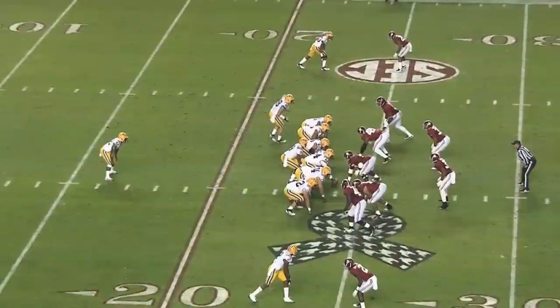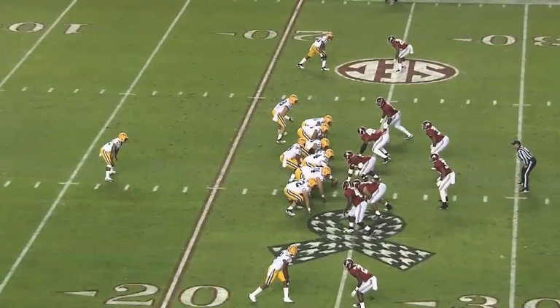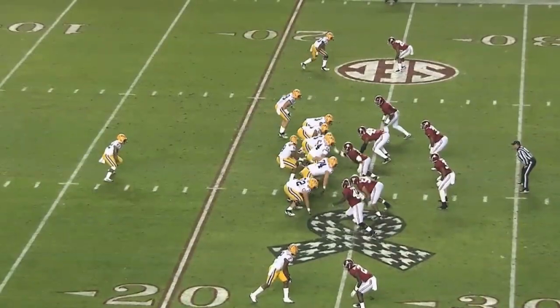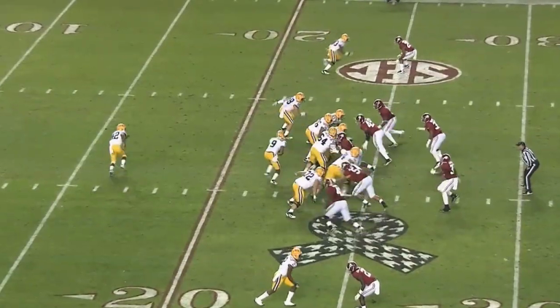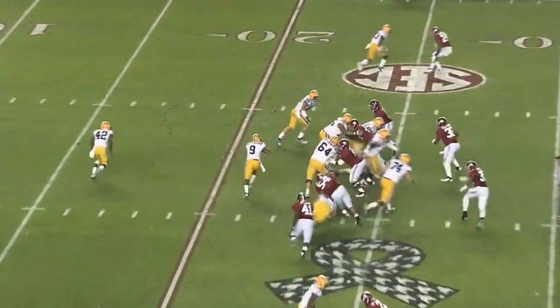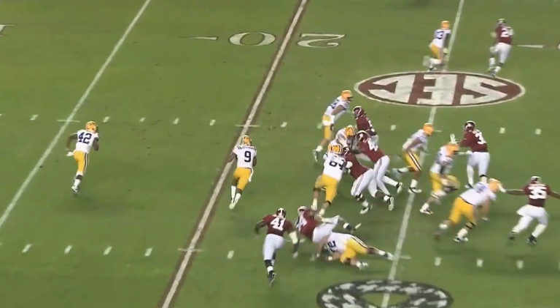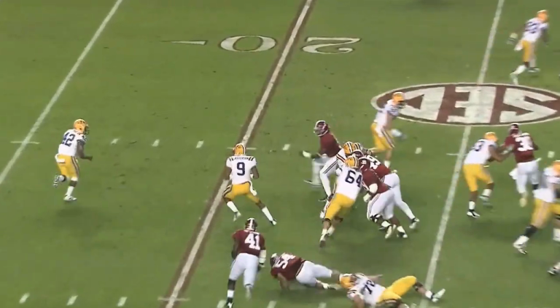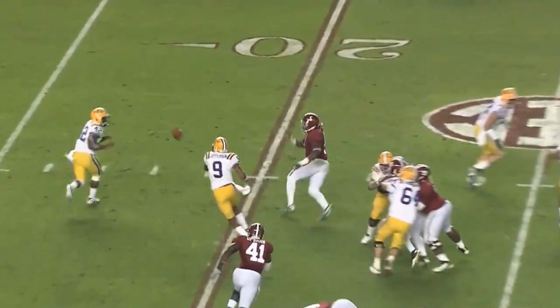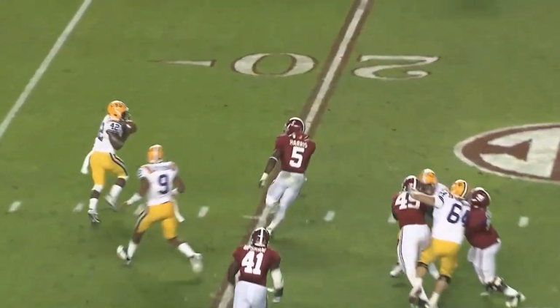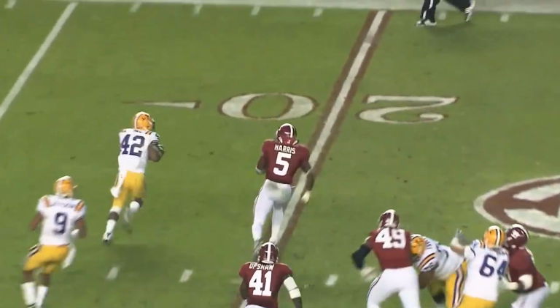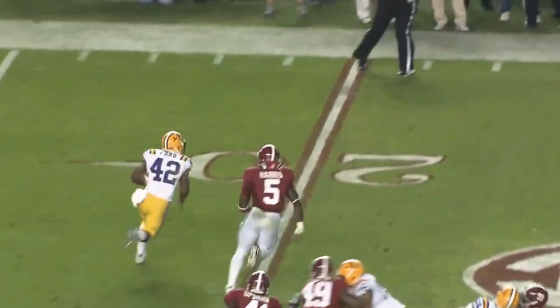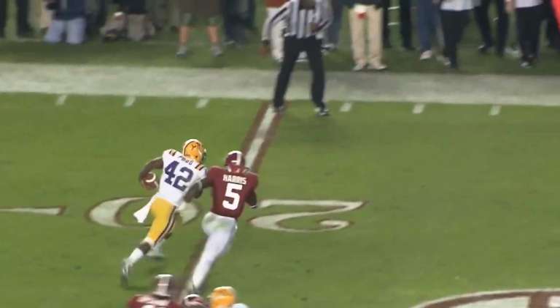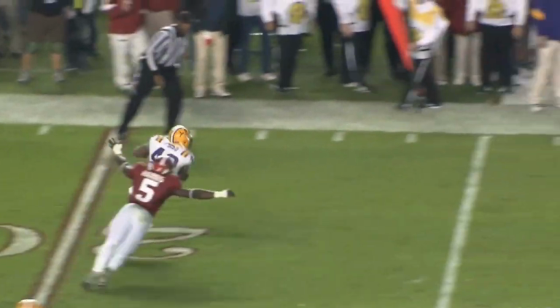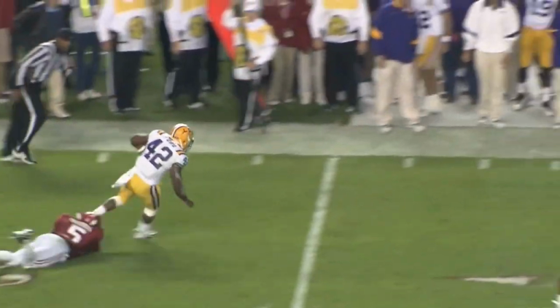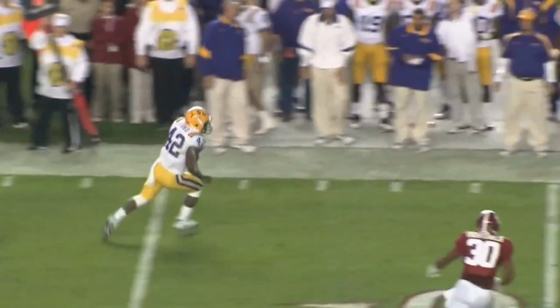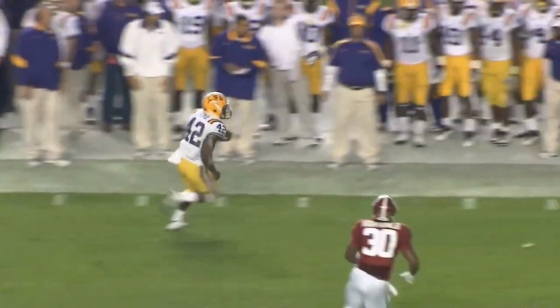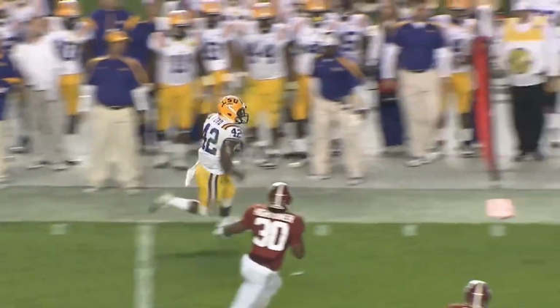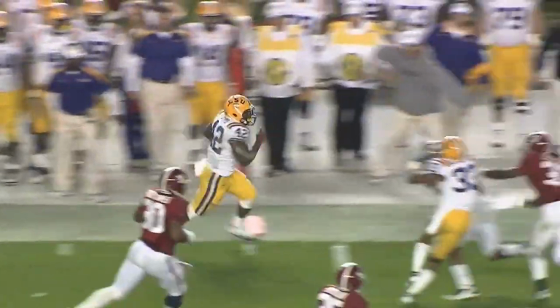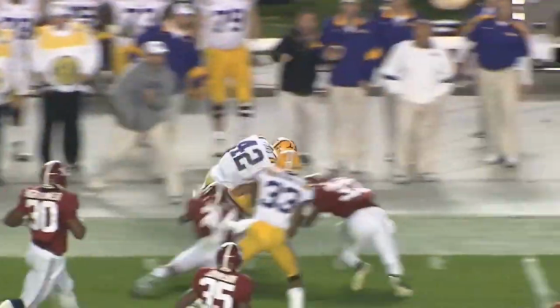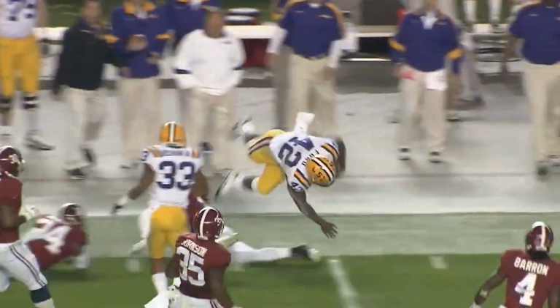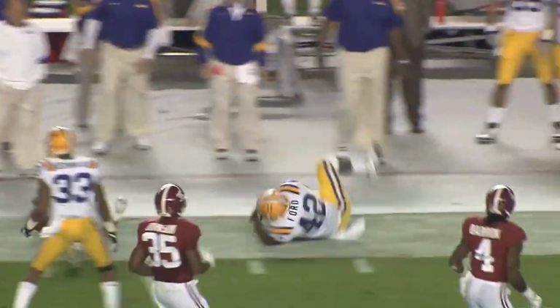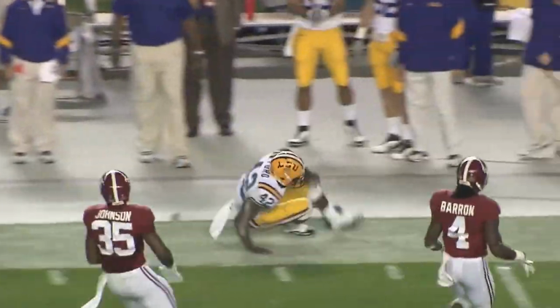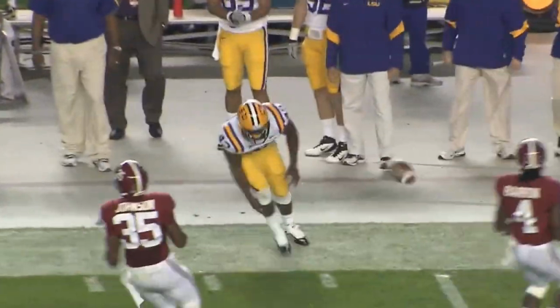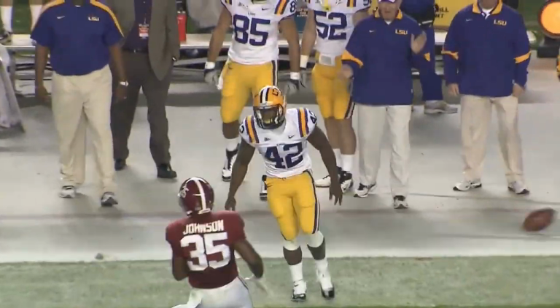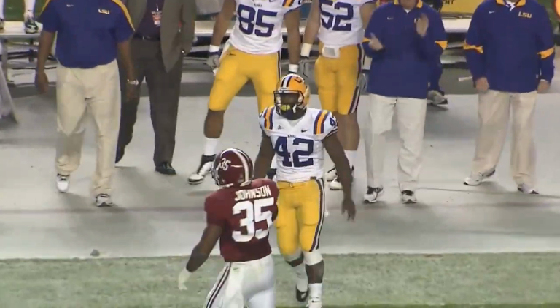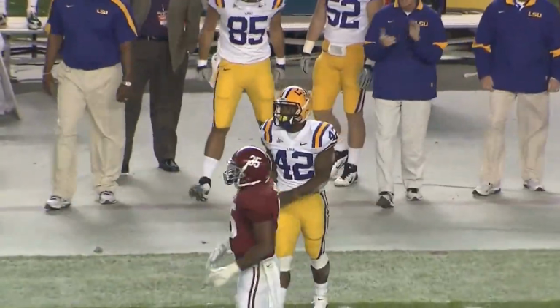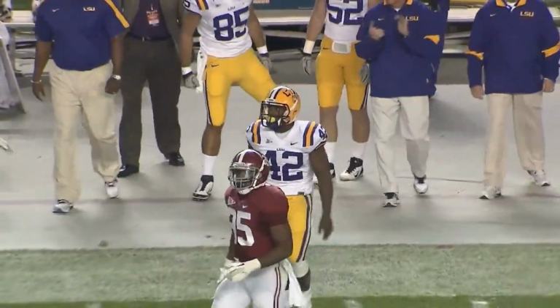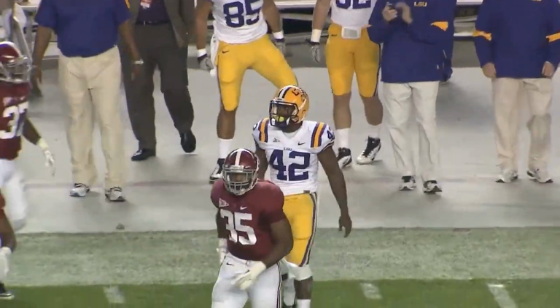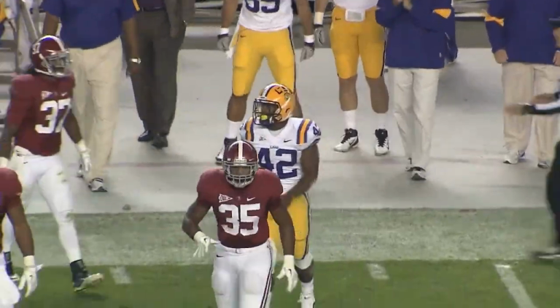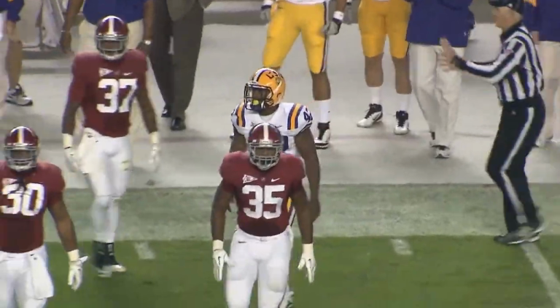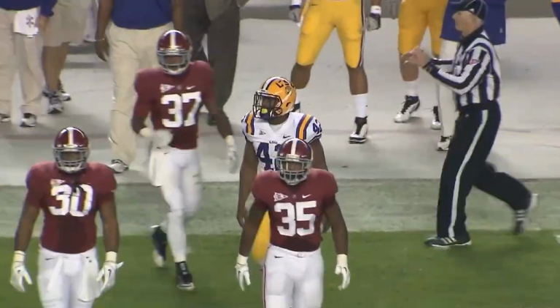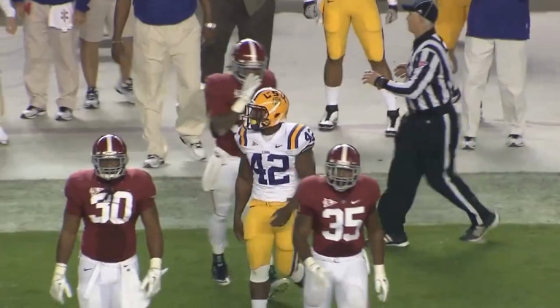Jefferson has come off. Jefferson runs the option, tosses it out to Ford, turns the corner. He's at the 45, he's at the 30, he's at the 35 and out of bounds up around the 38-yard line.